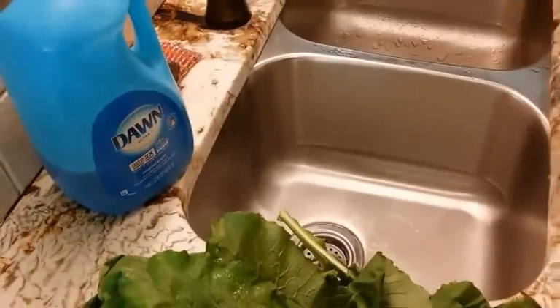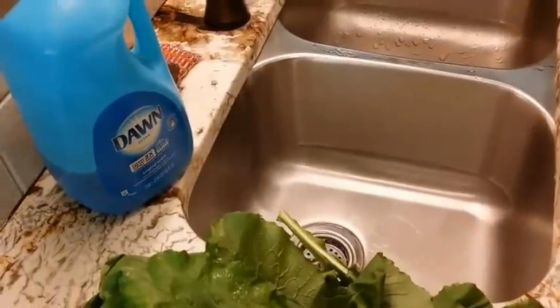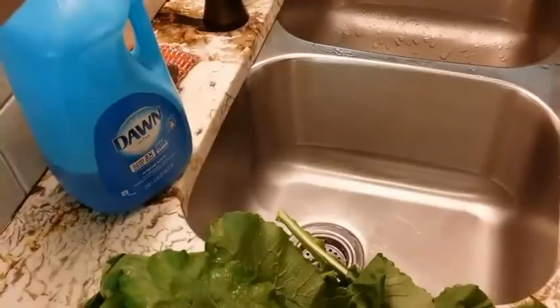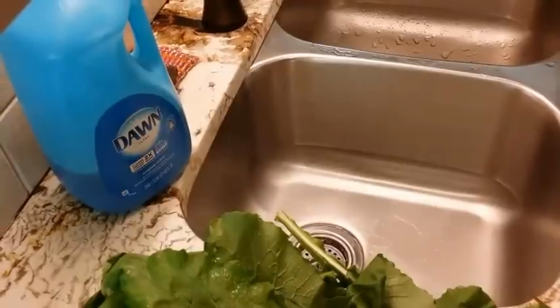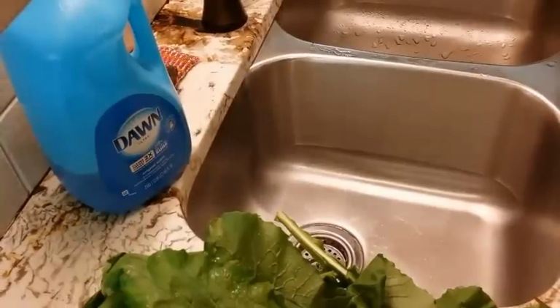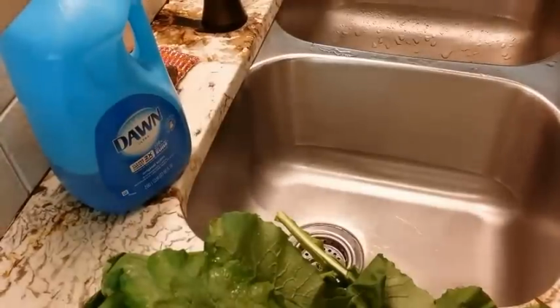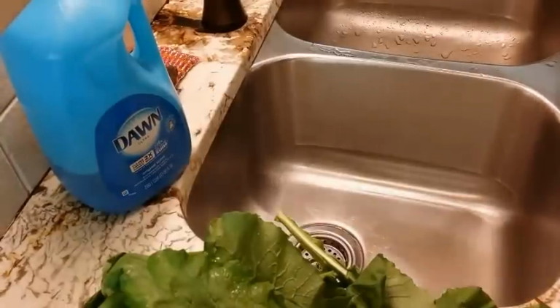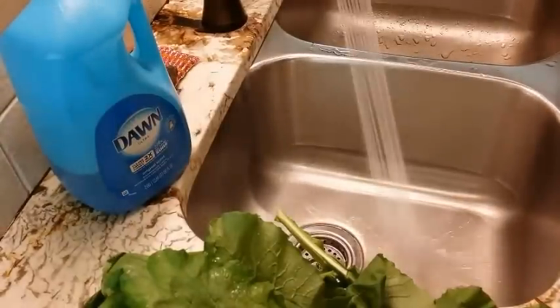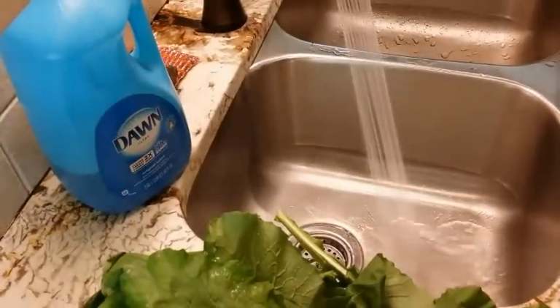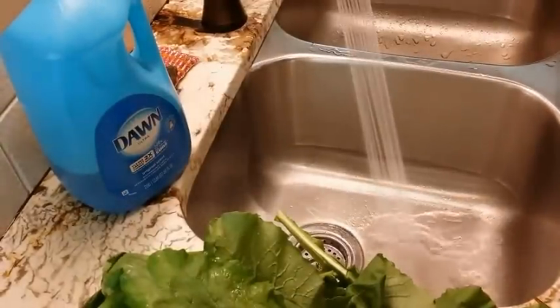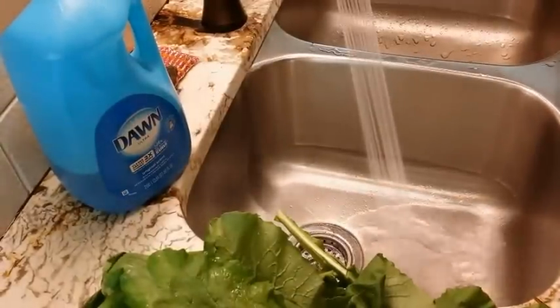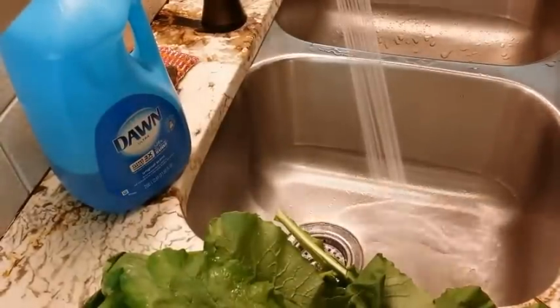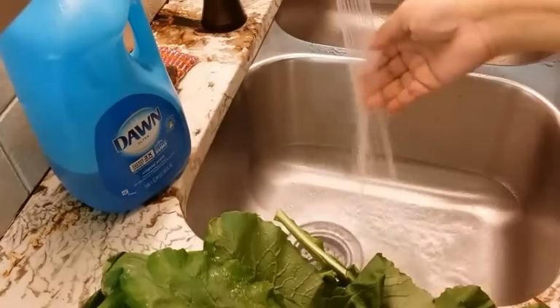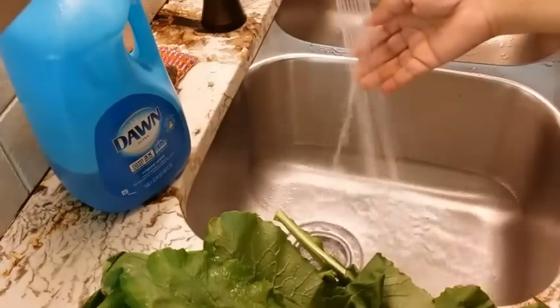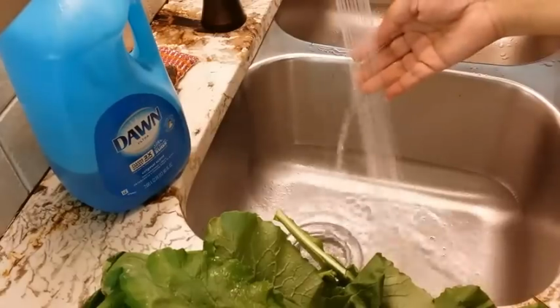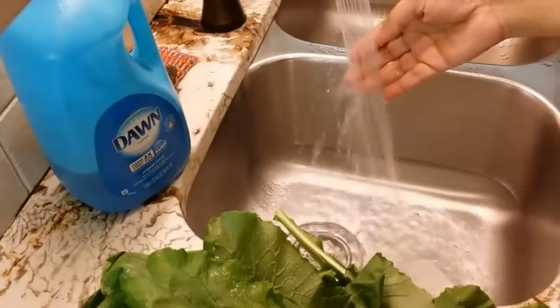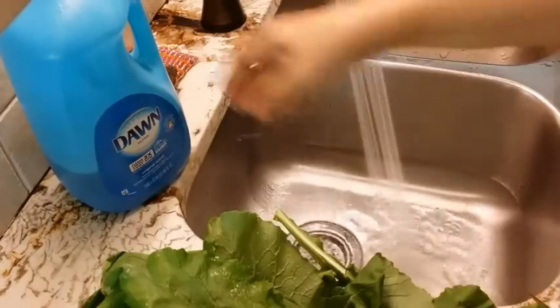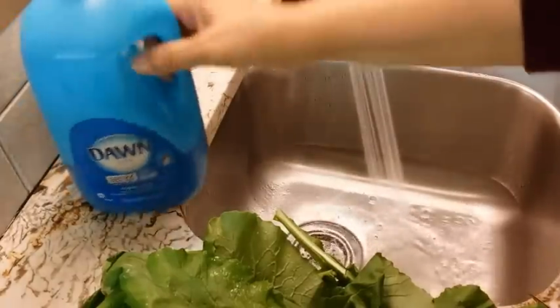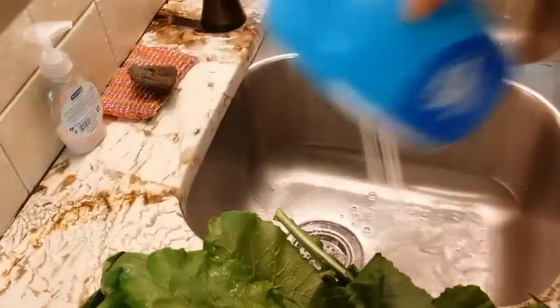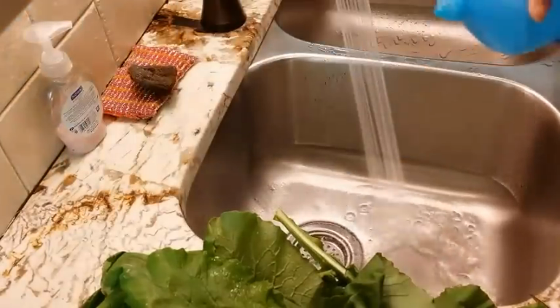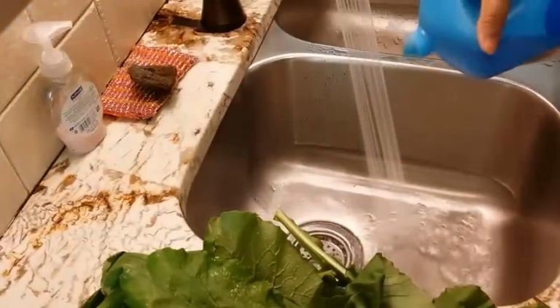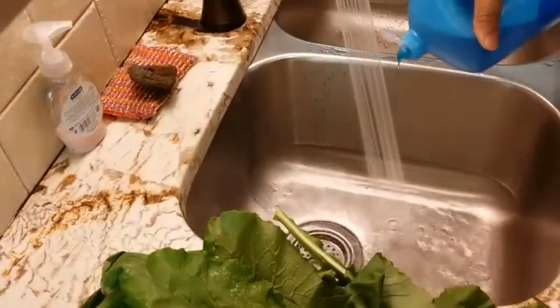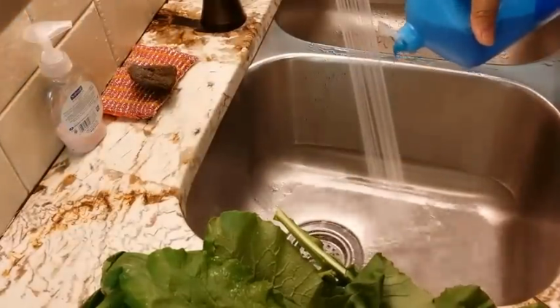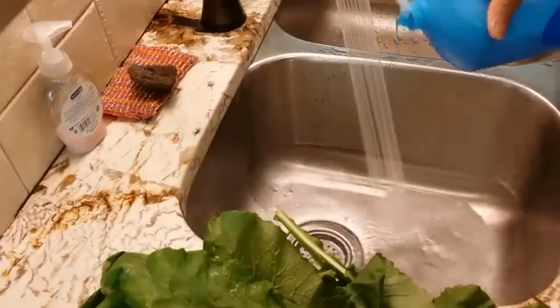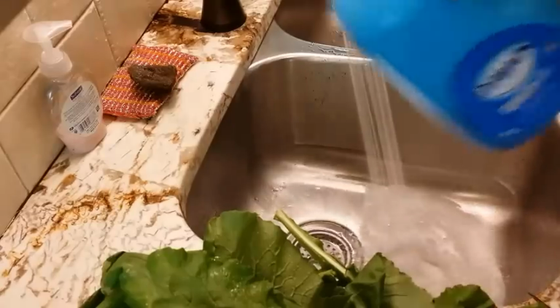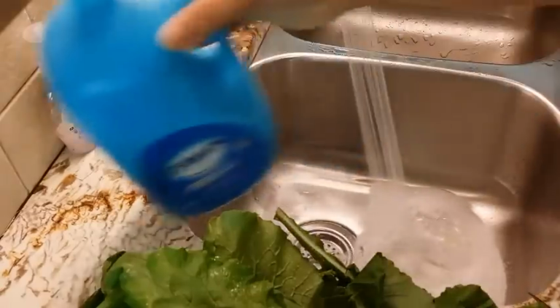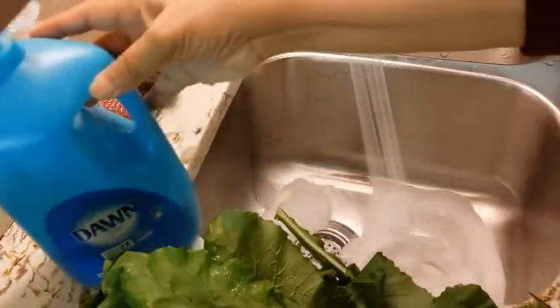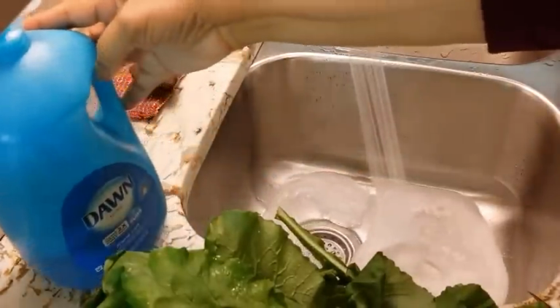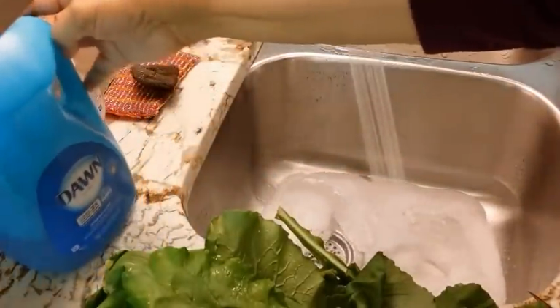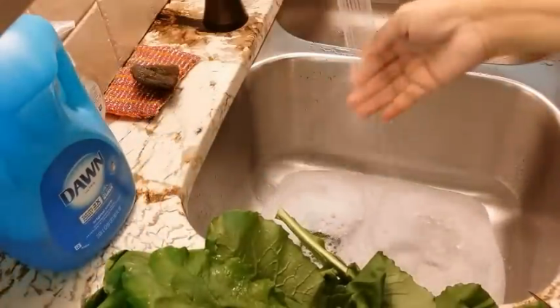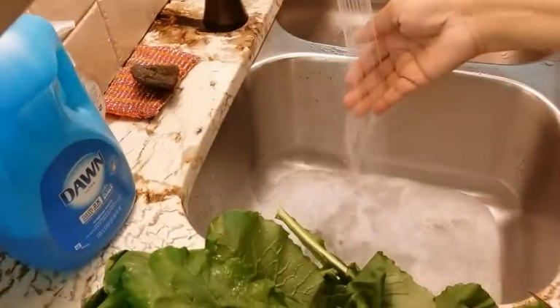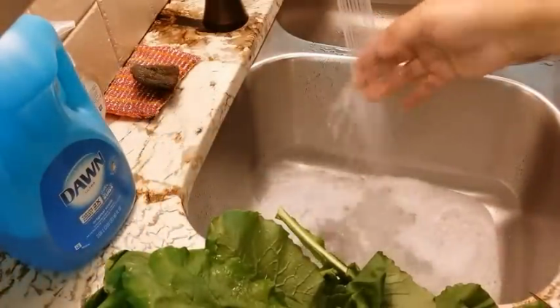We're gonna run some water in our sink and we're gonna be using just warm water. I always put just a little bit of dish washing liquid — not a lot, but a little — in my first wash.